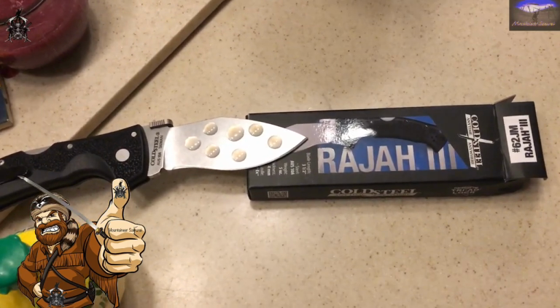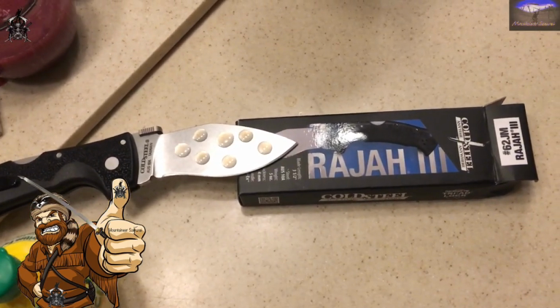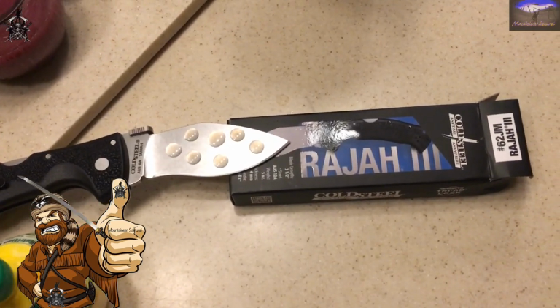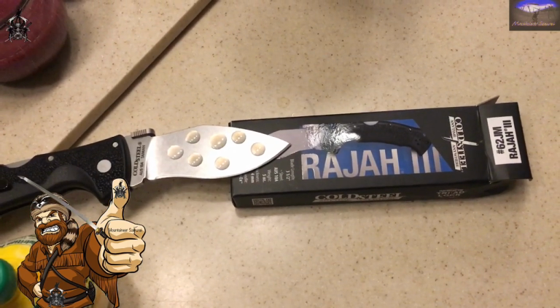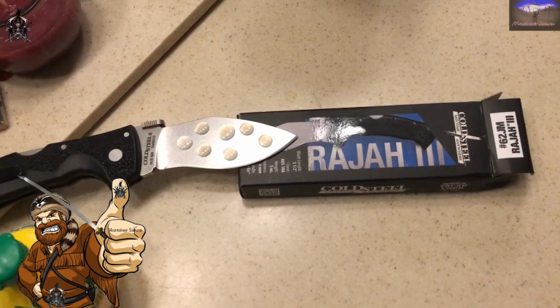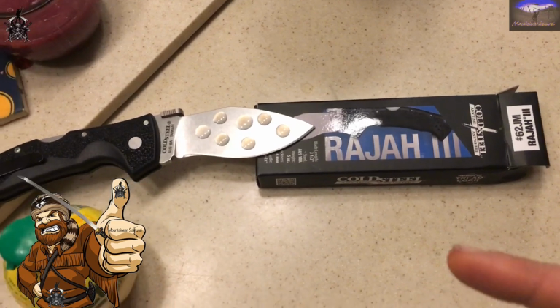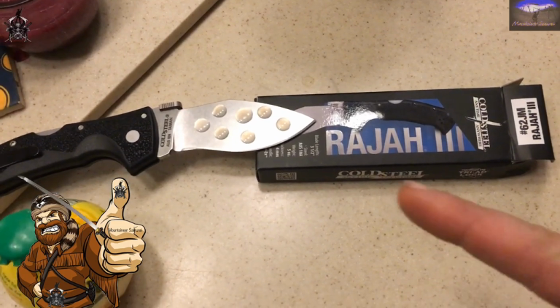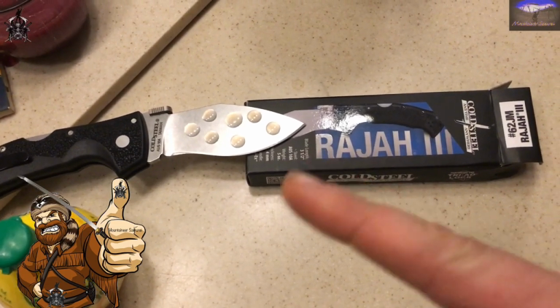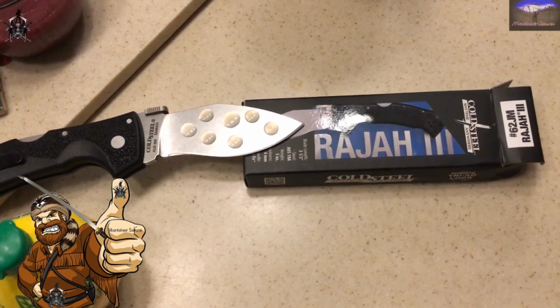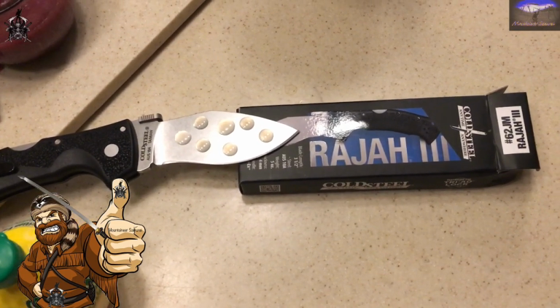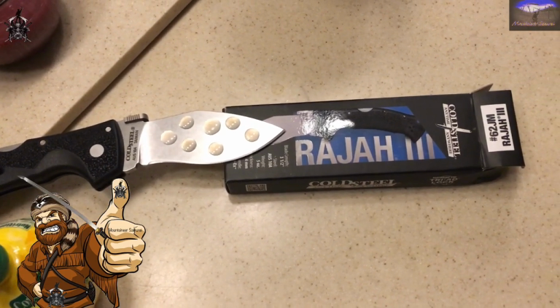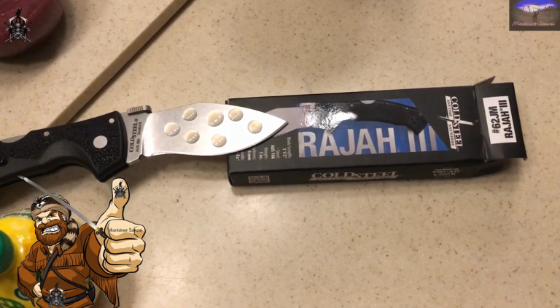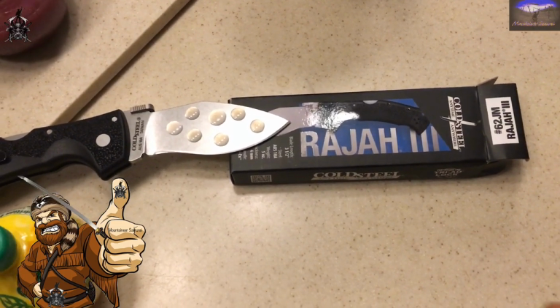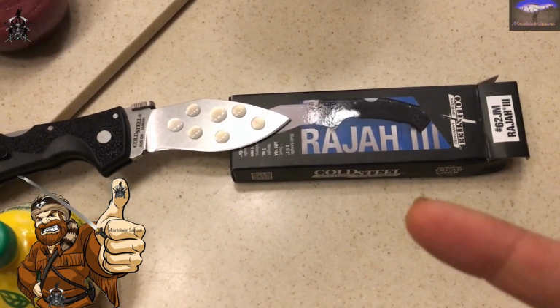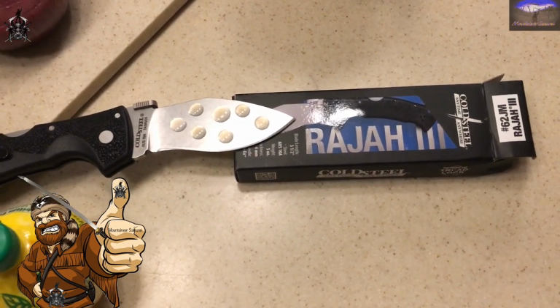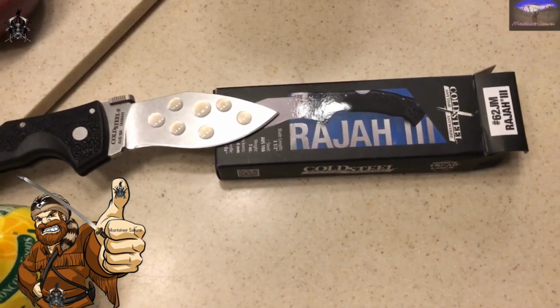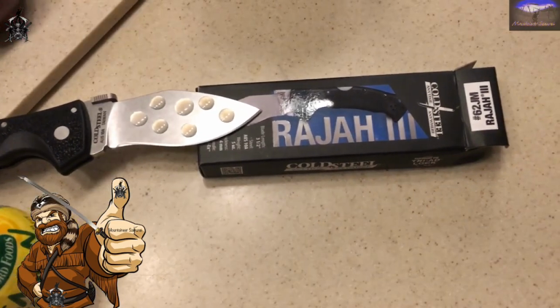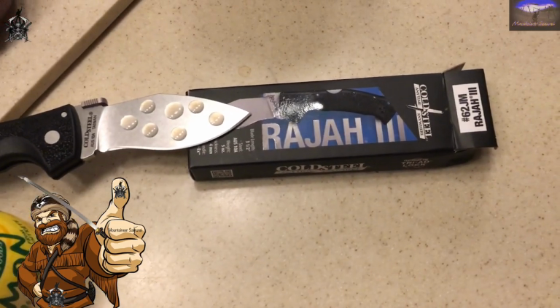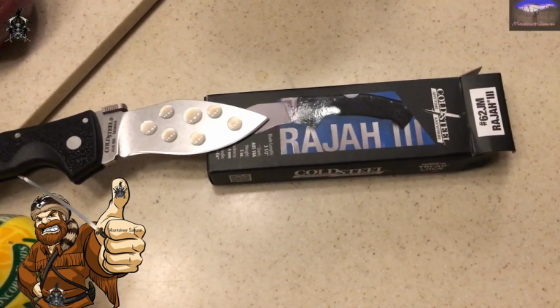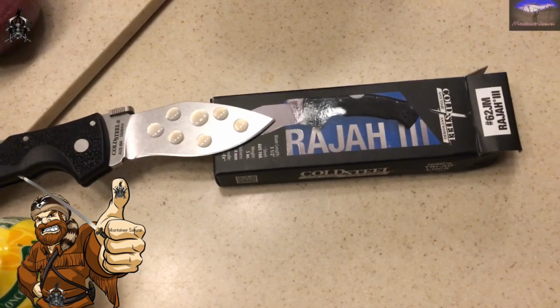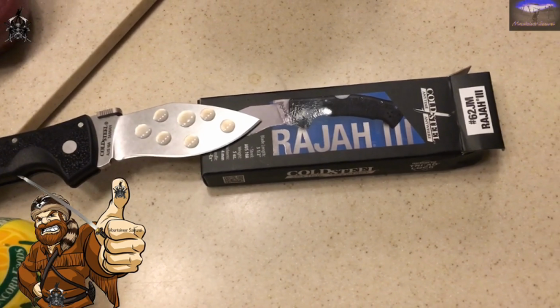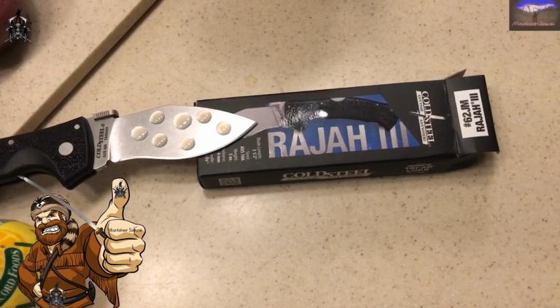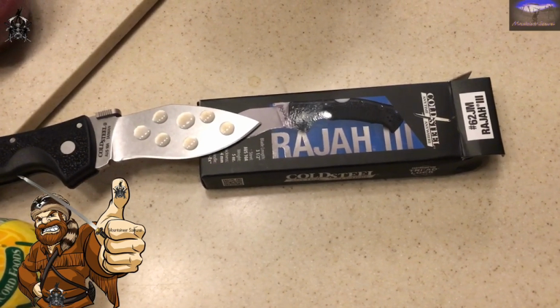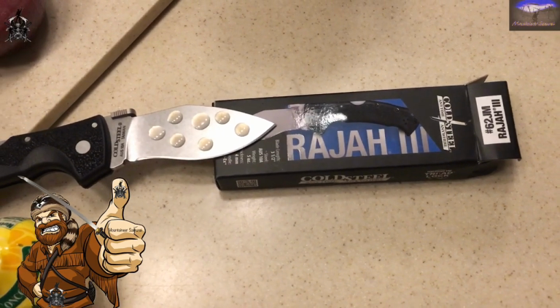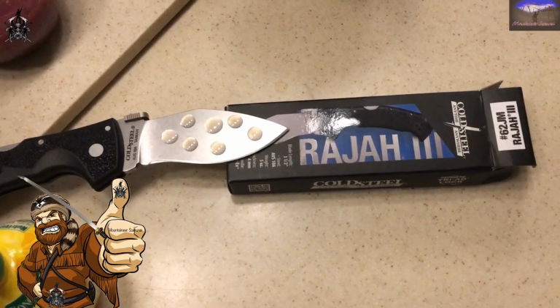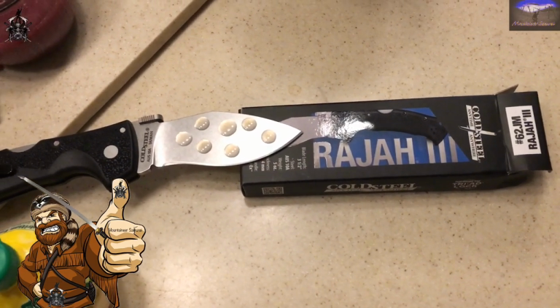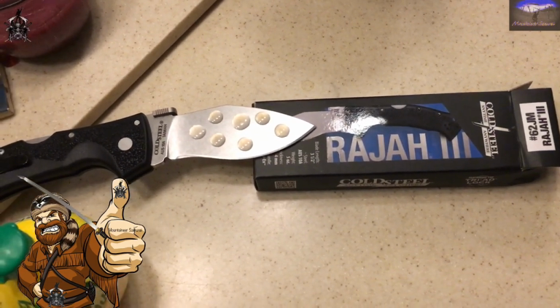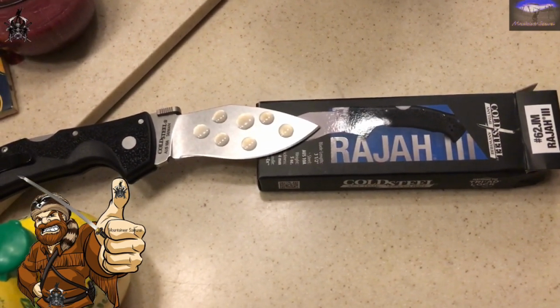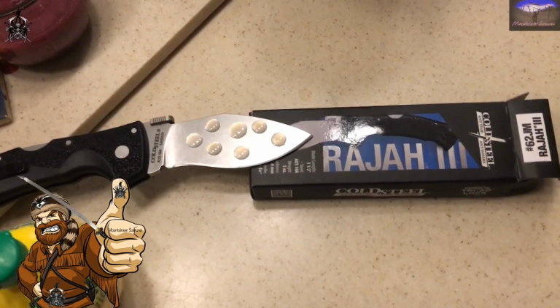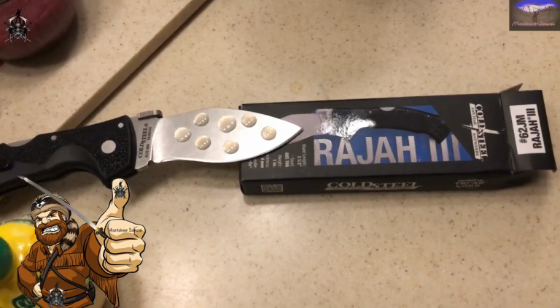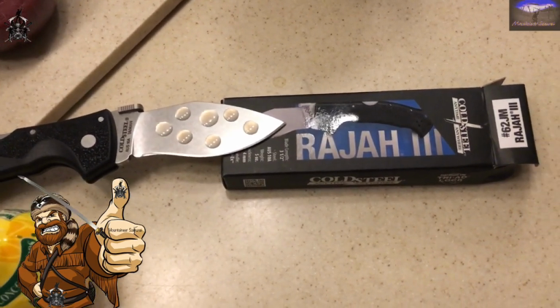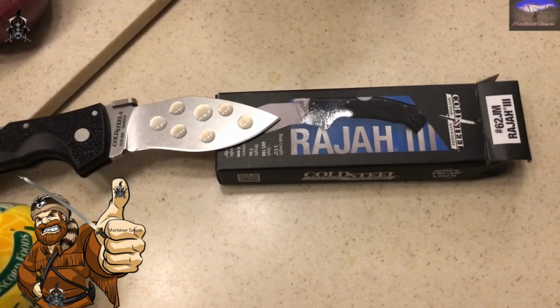Do a couple more drops on there, probably about three or four days. Do a little customization here — let's see what we got.